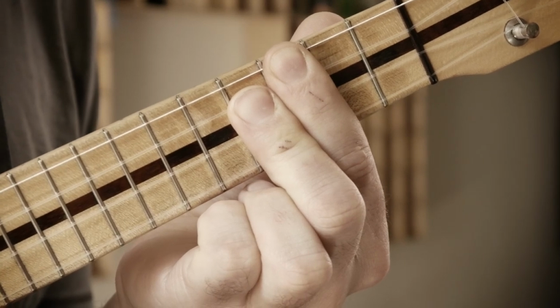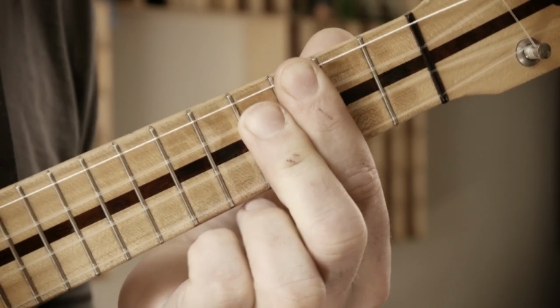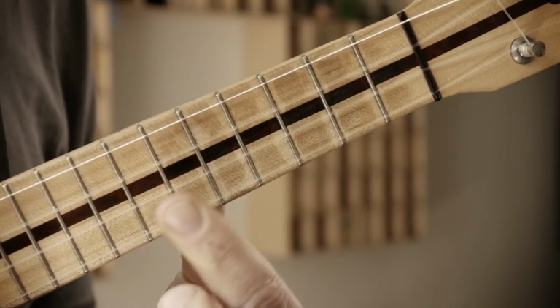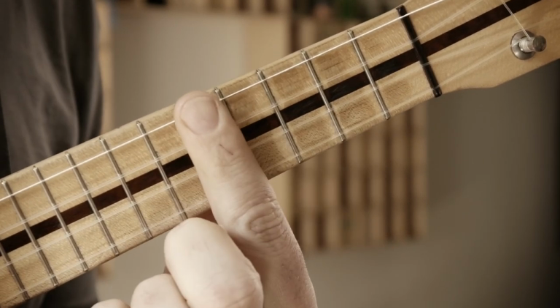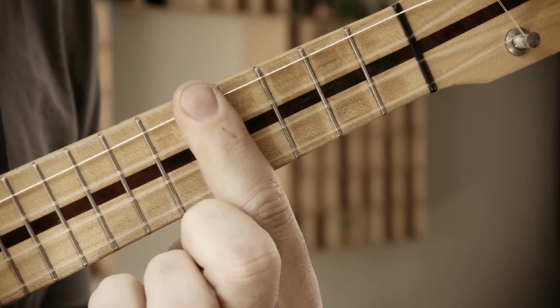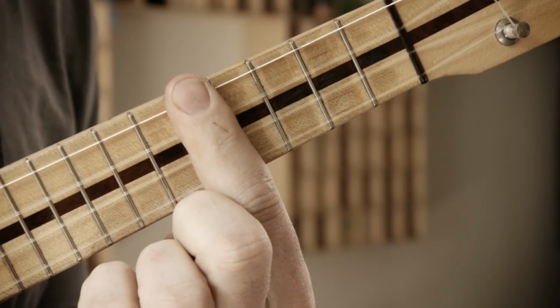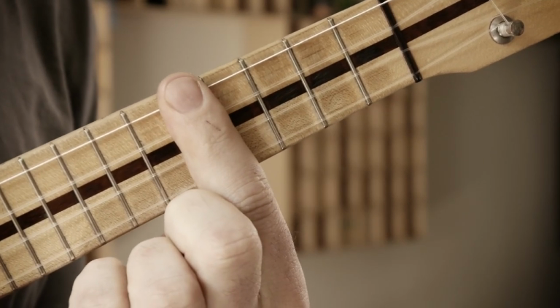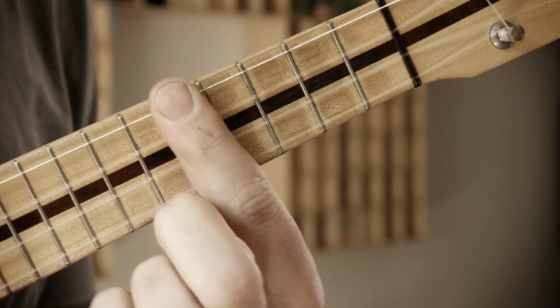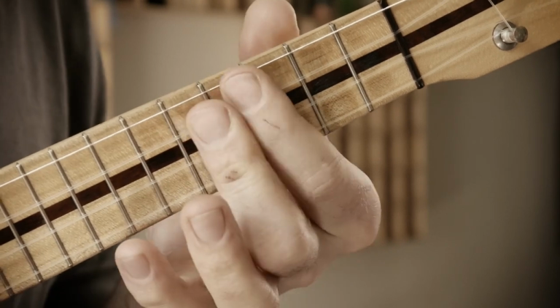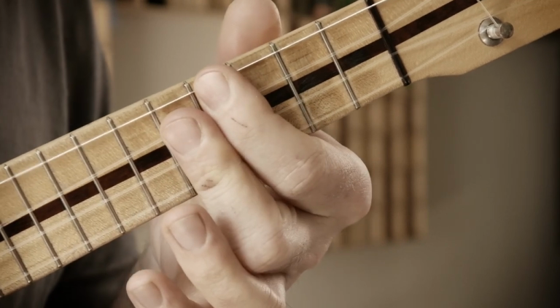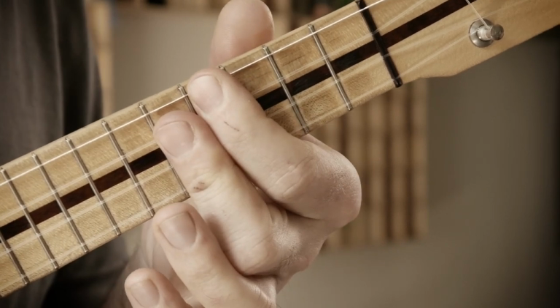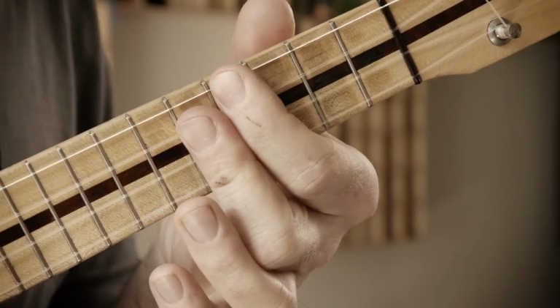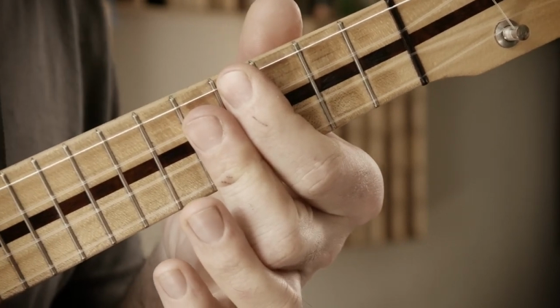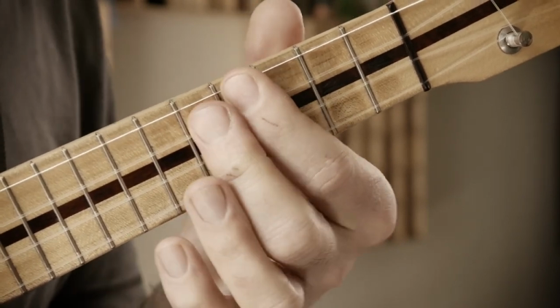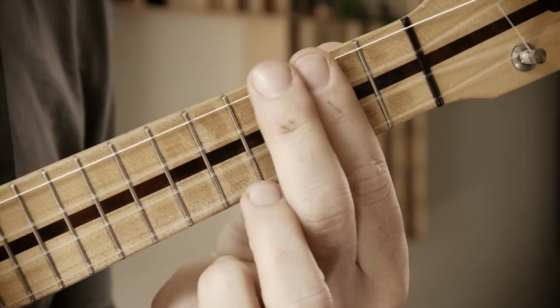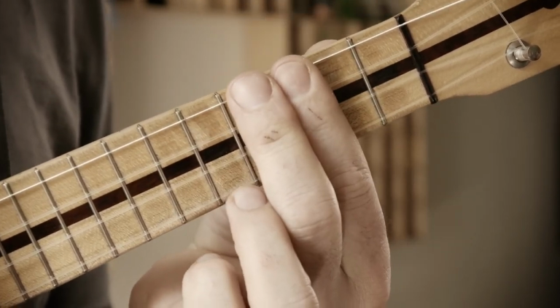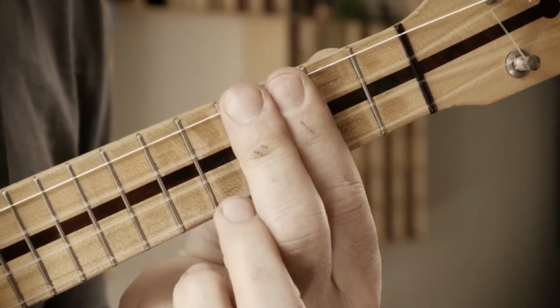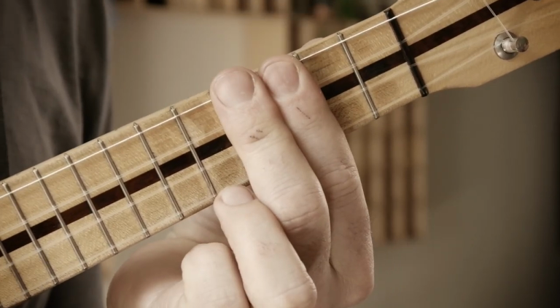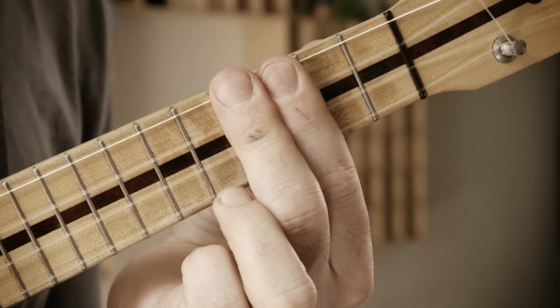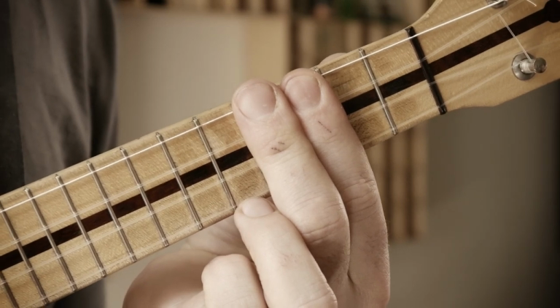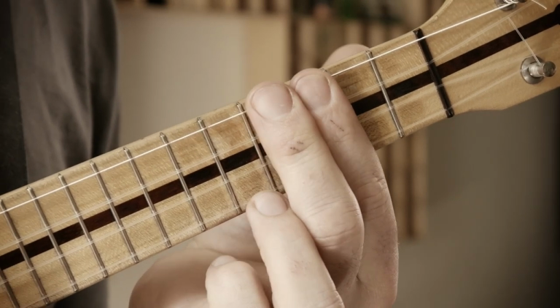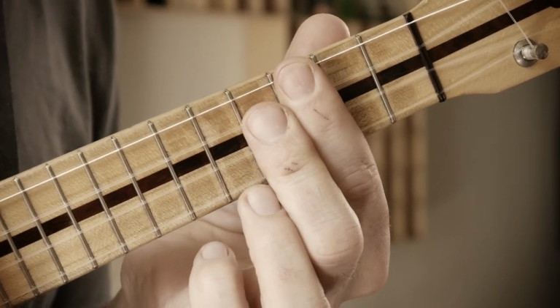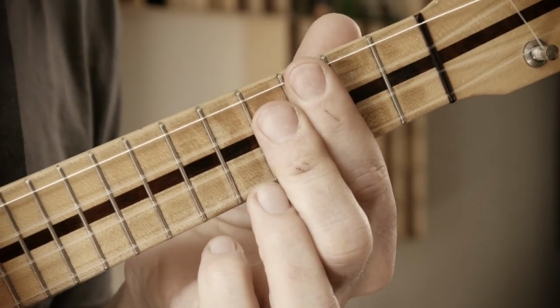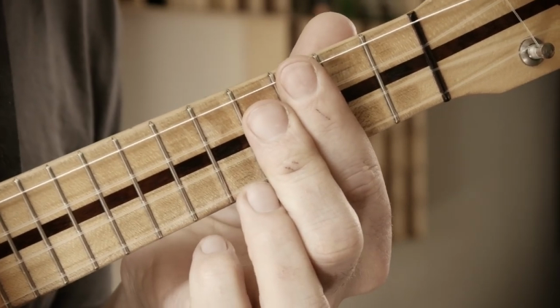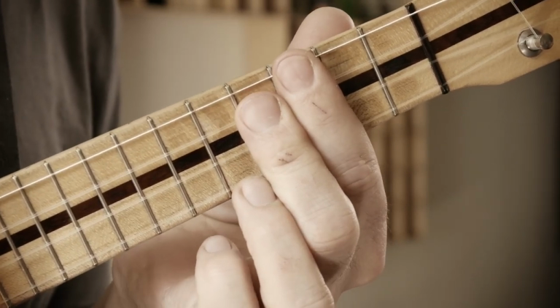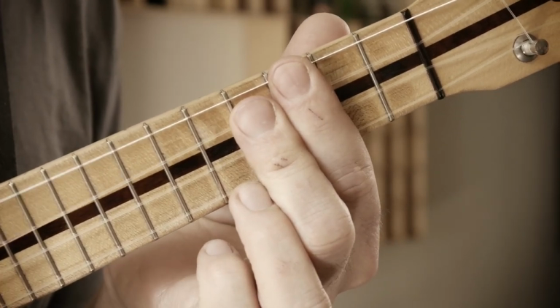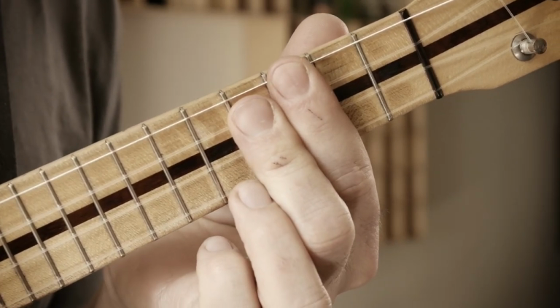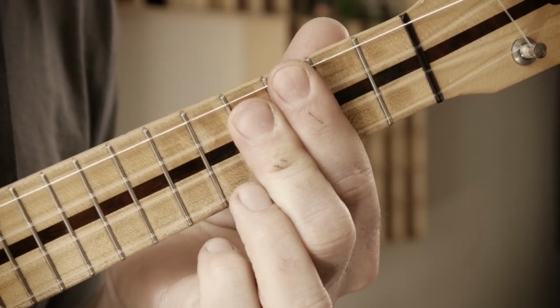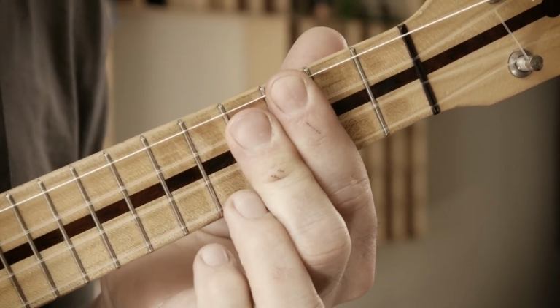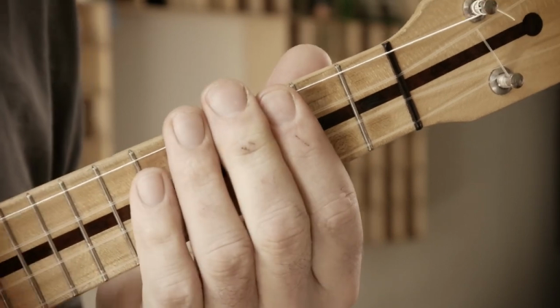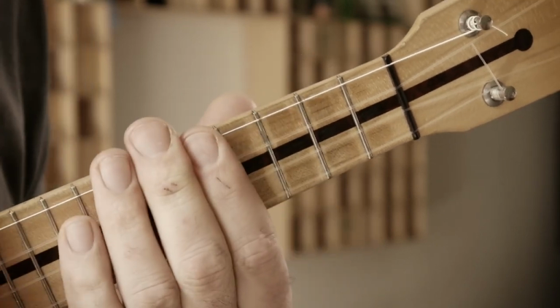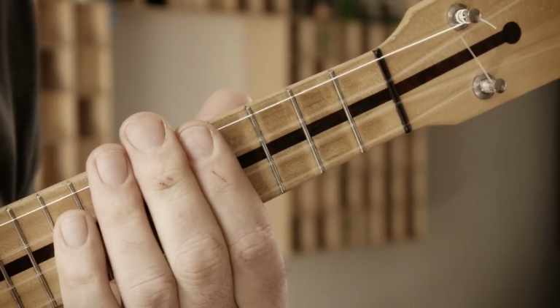All right: D minor 7, G9, C major 7, and C augmented 7. One, two, three, four — let's play through the full progression.